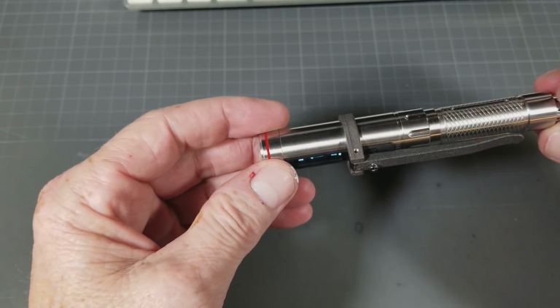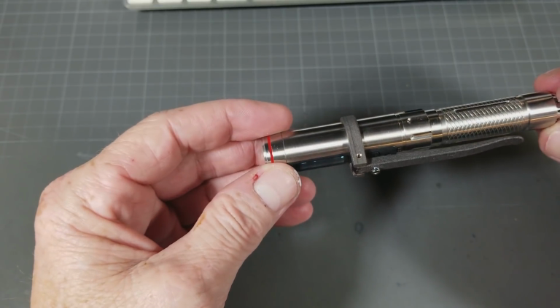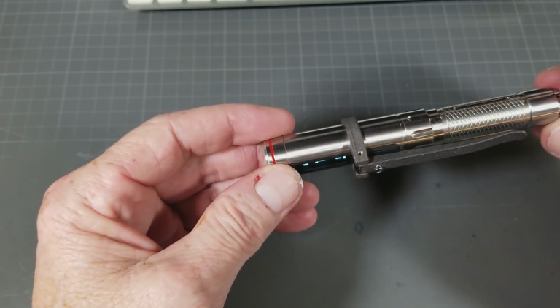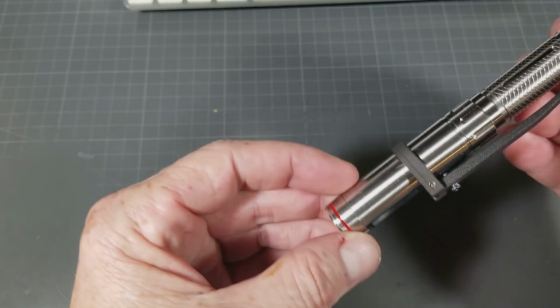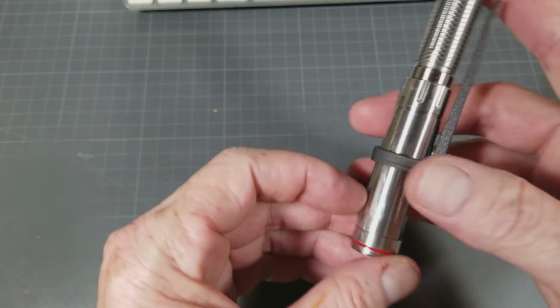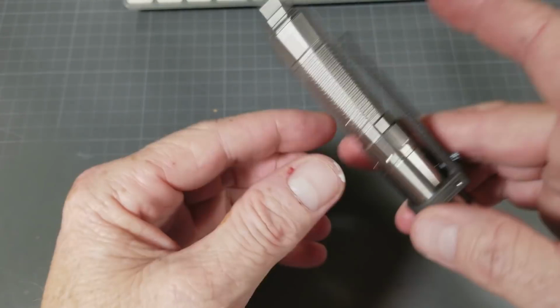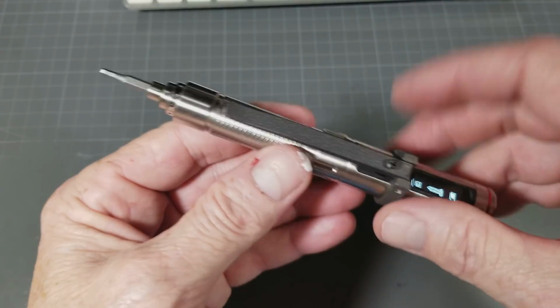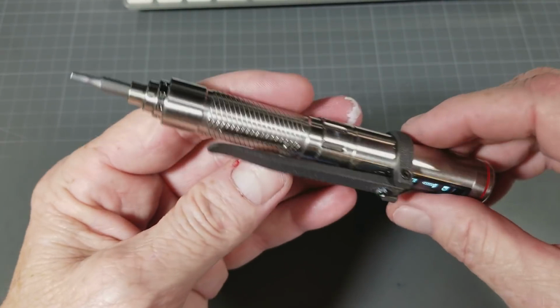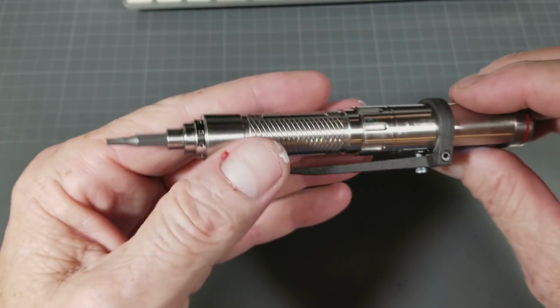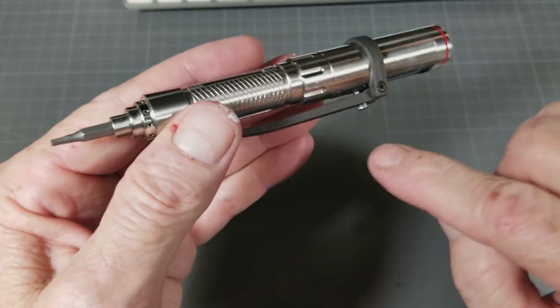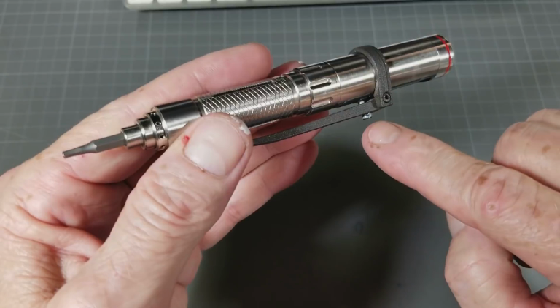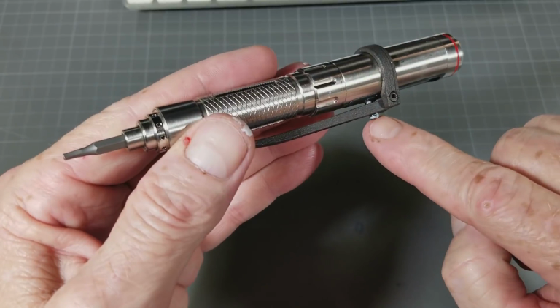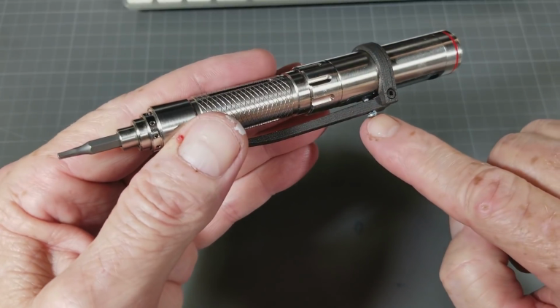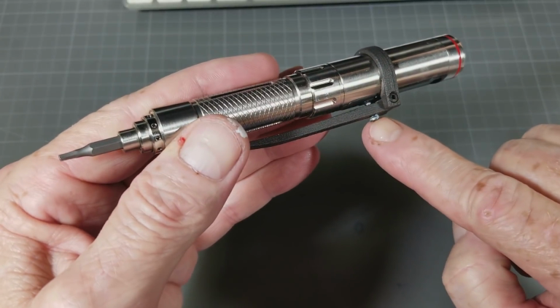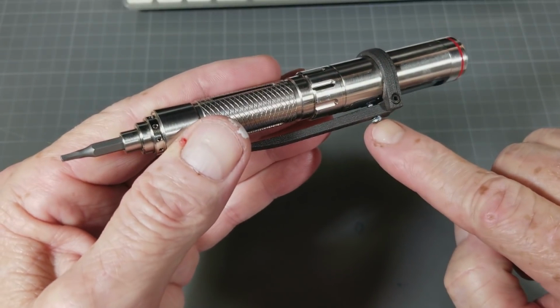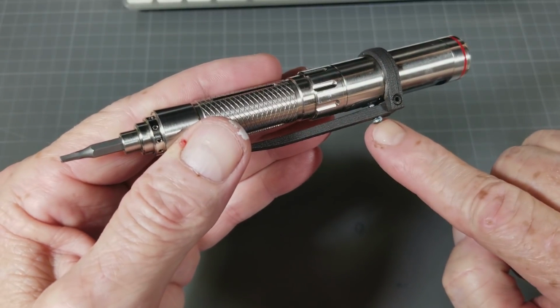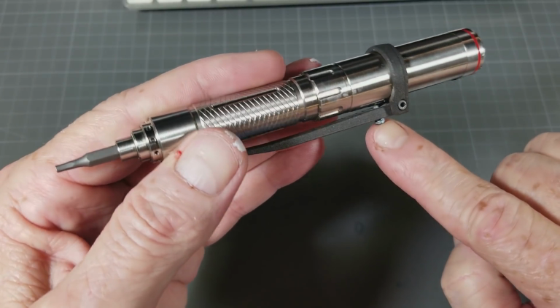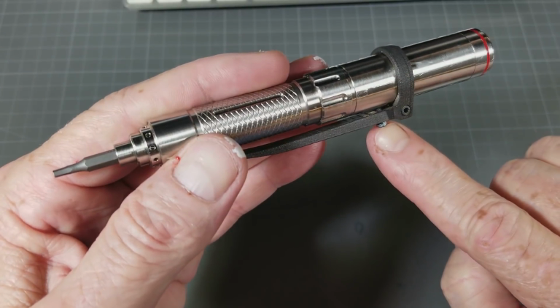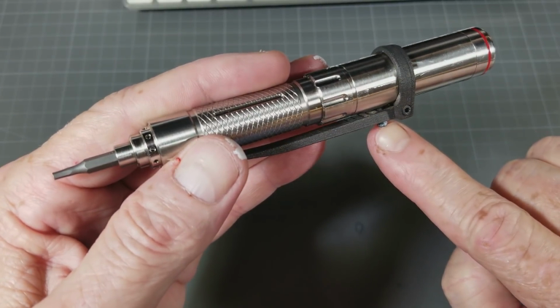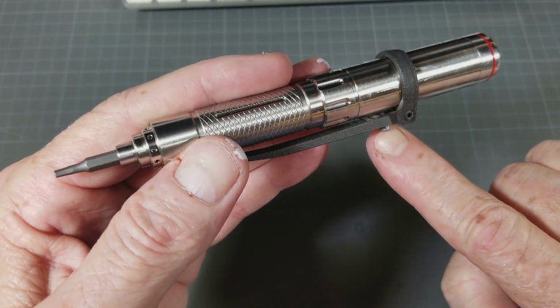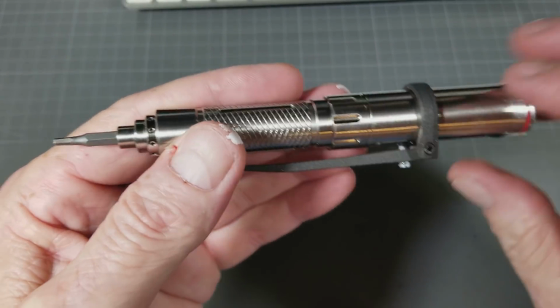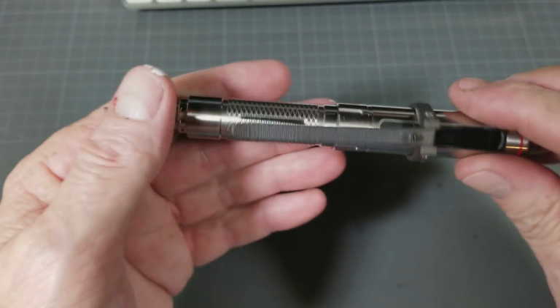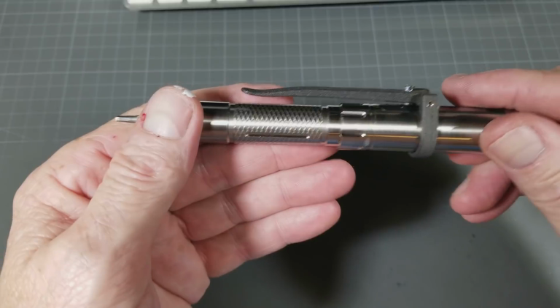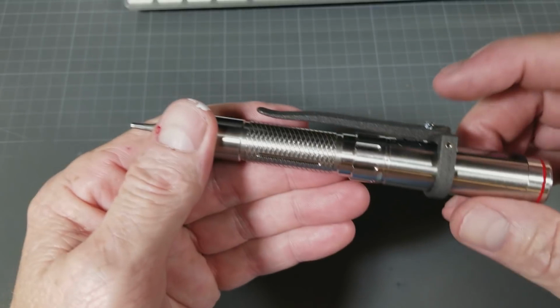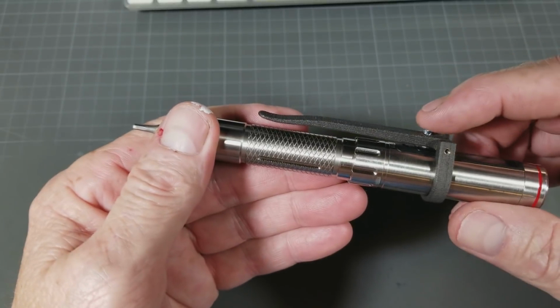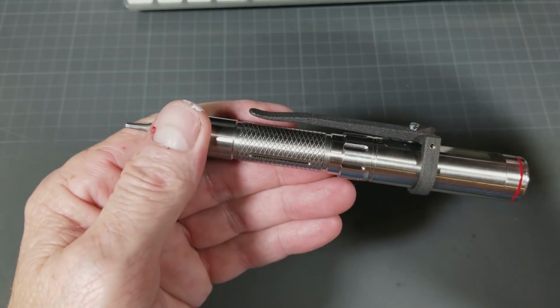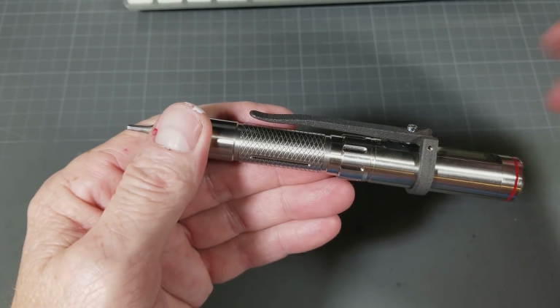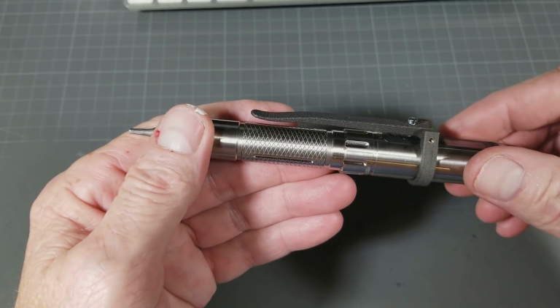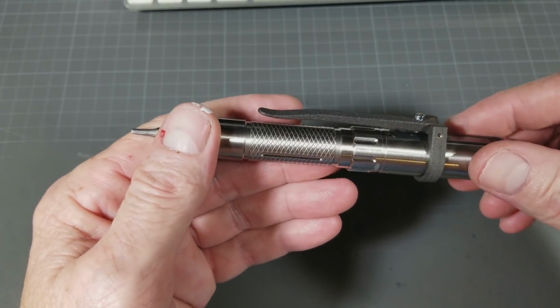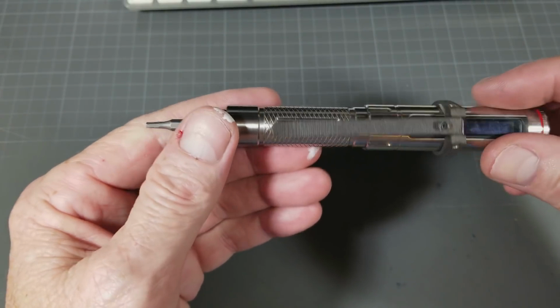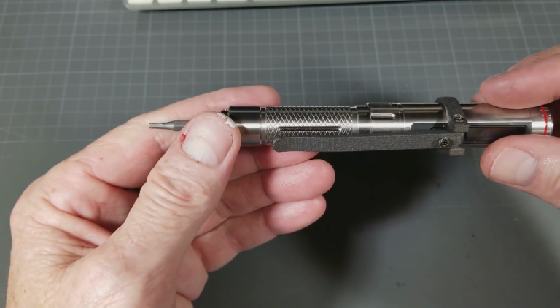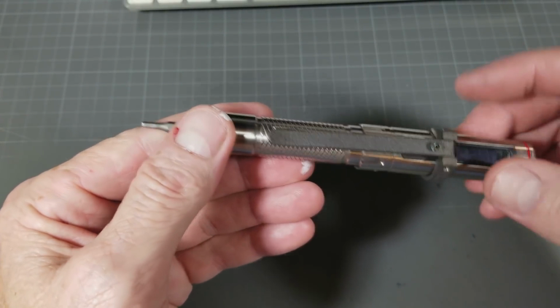Now it's done. I've used a little bit of mild white Loctite on this bolt to make sure that it's set in place. Mind you, you don't need to — if you use 6 millimeter you can just screw it all the way in and that's that.